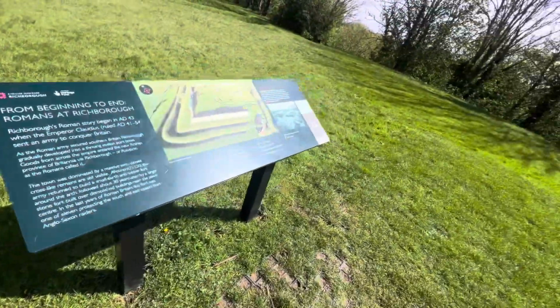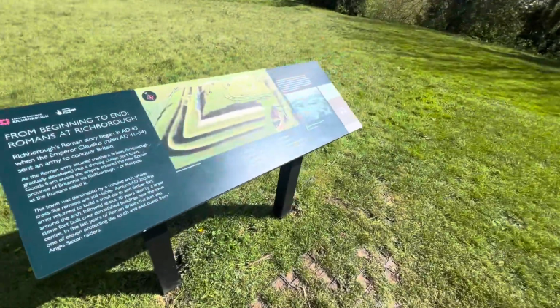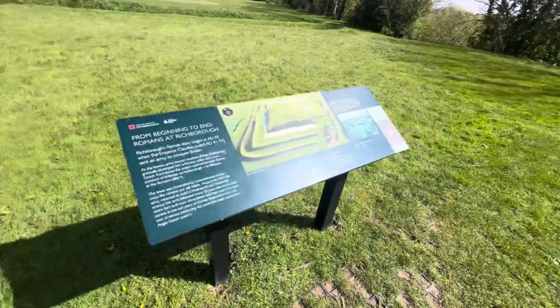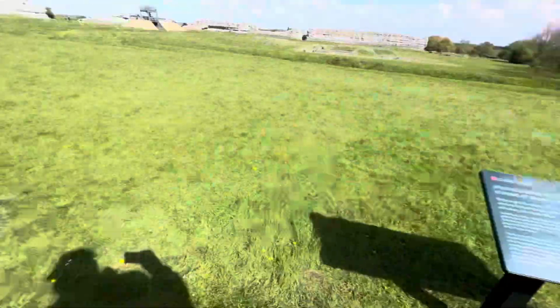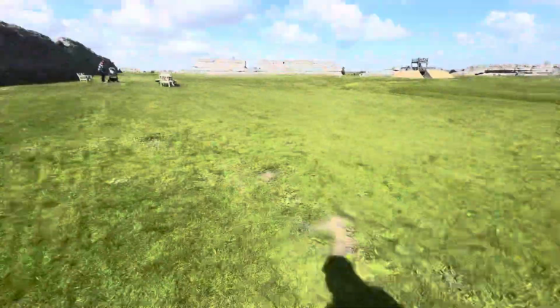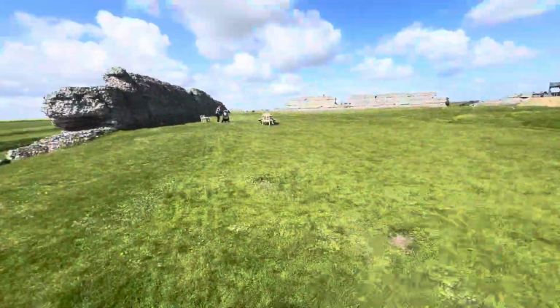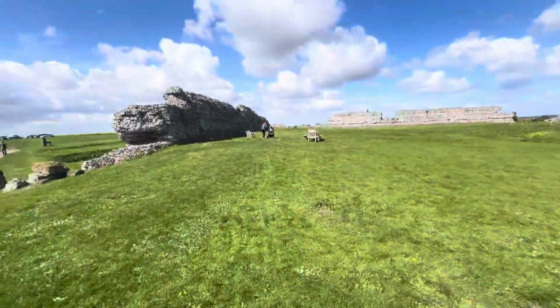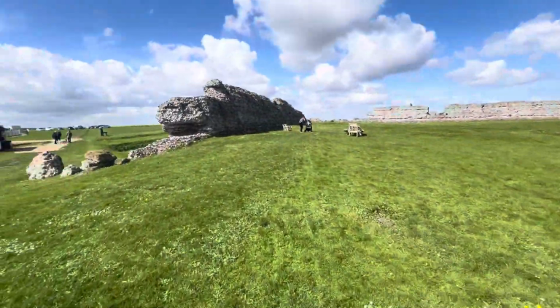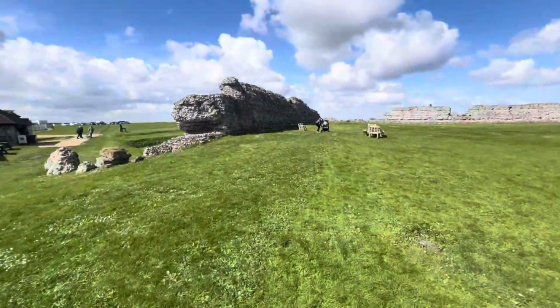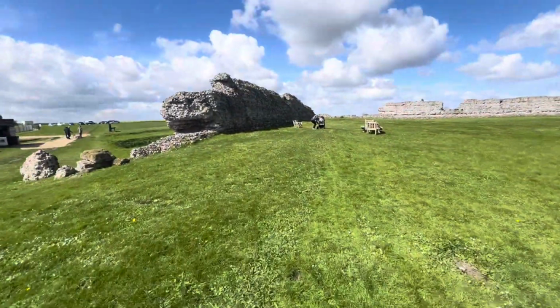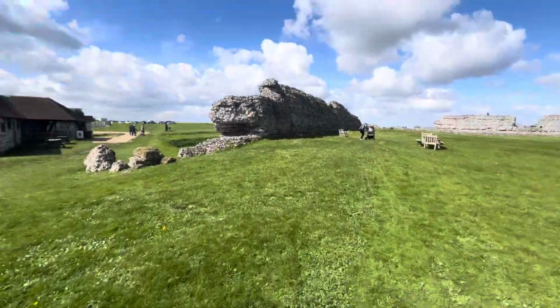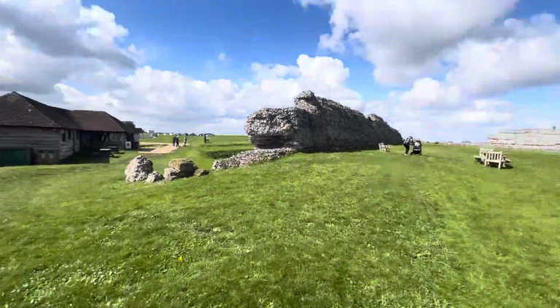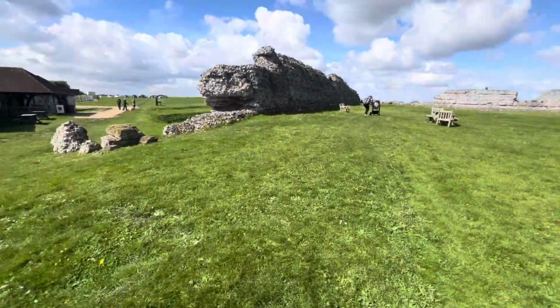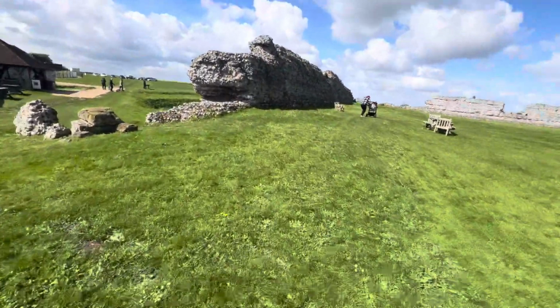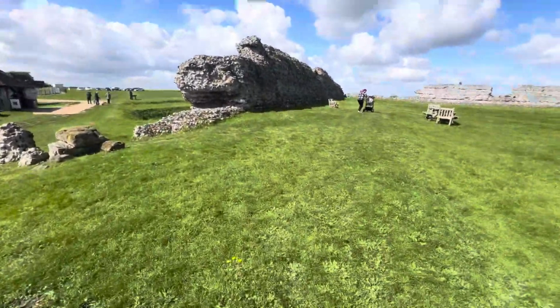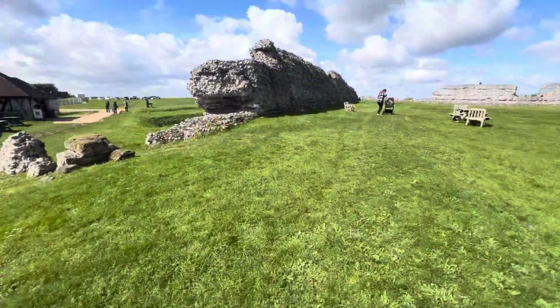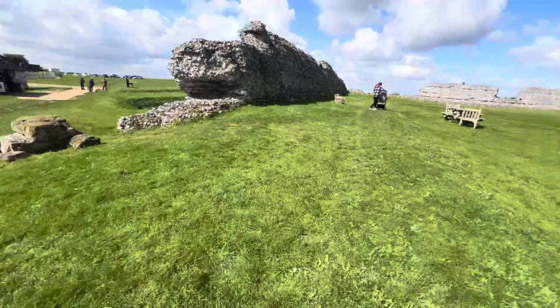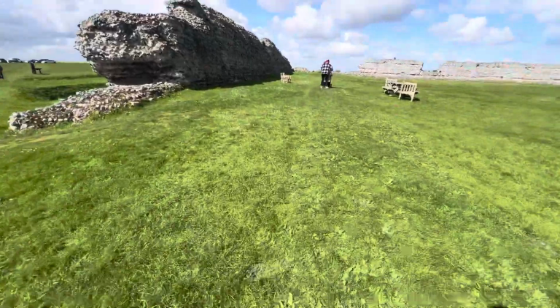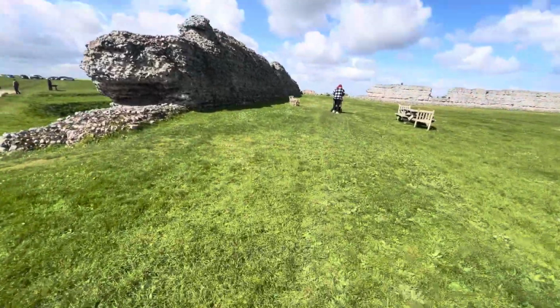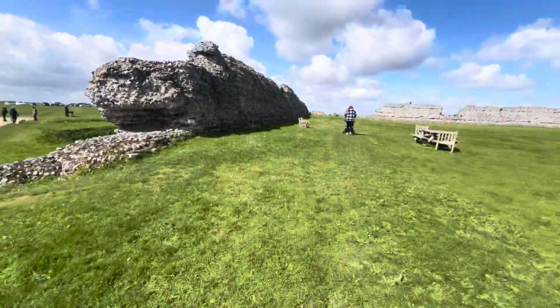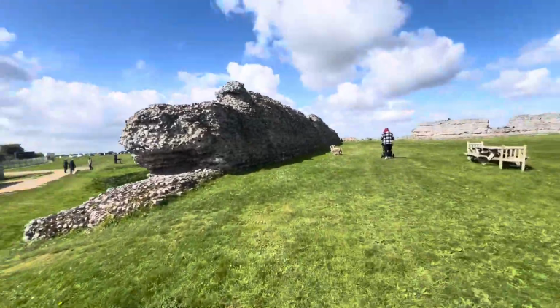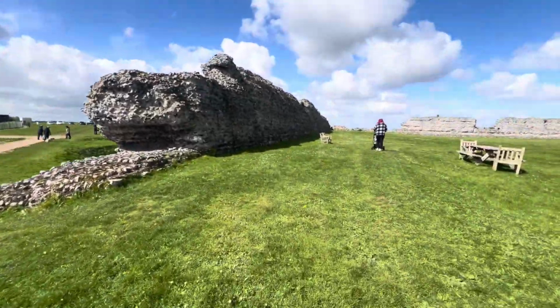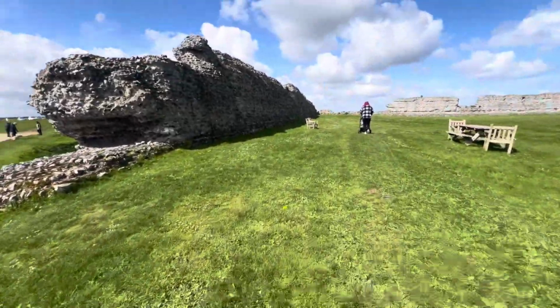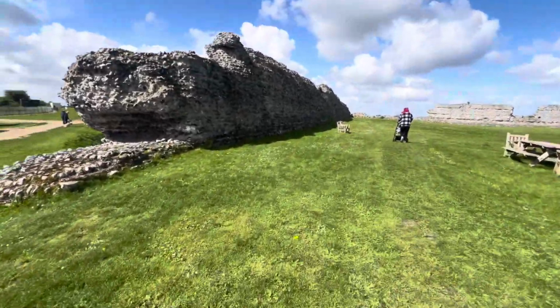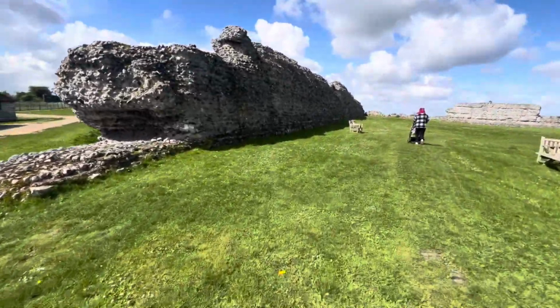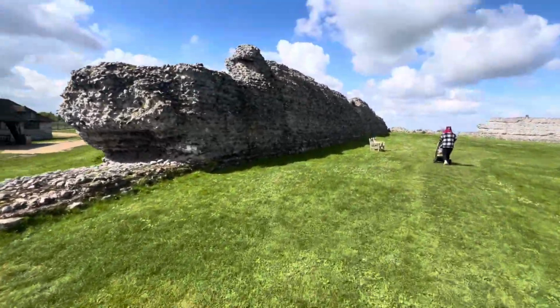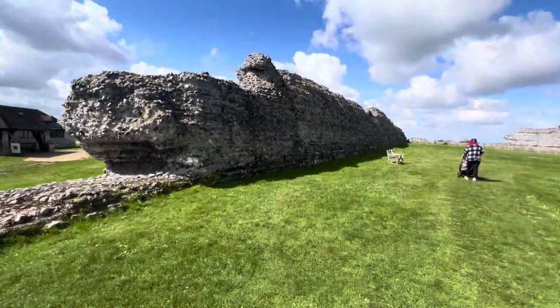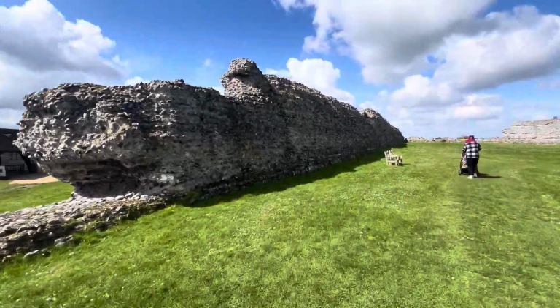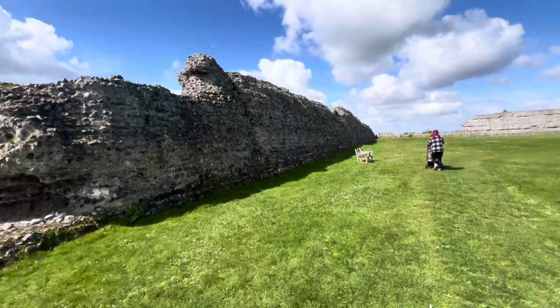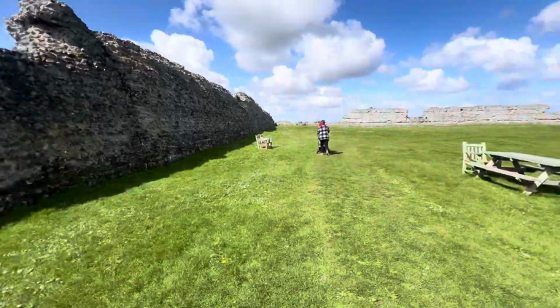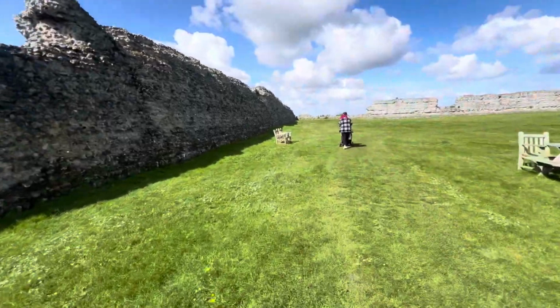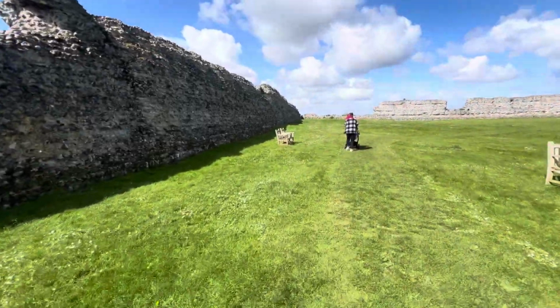Let's walk all the way round it. This is the Pompeii of Great Britain. And we've been to Pompeii, haven't we?